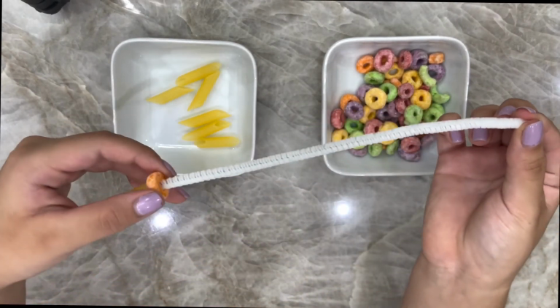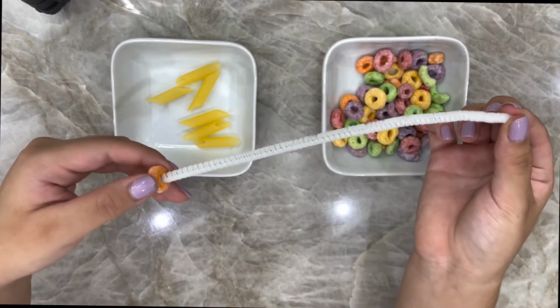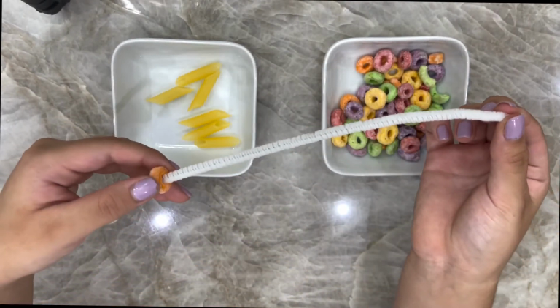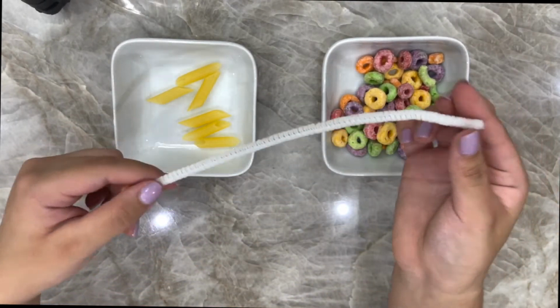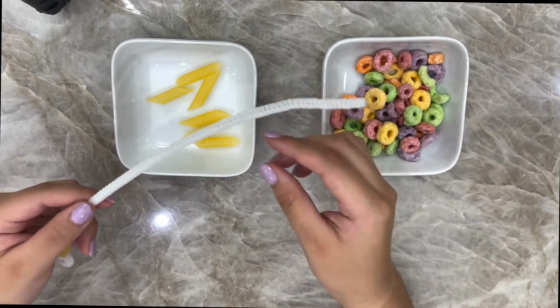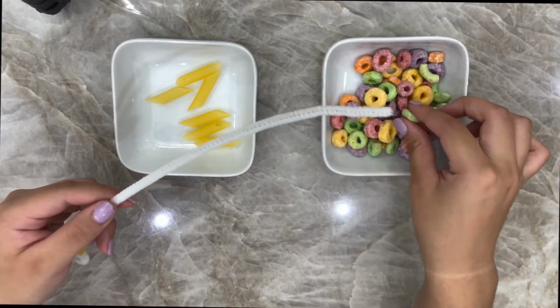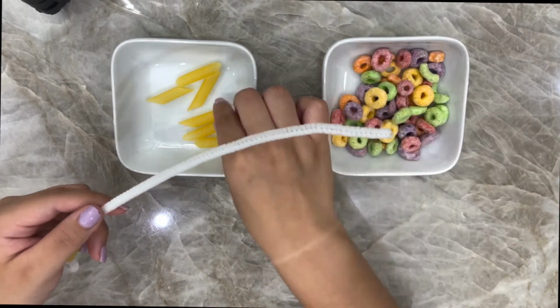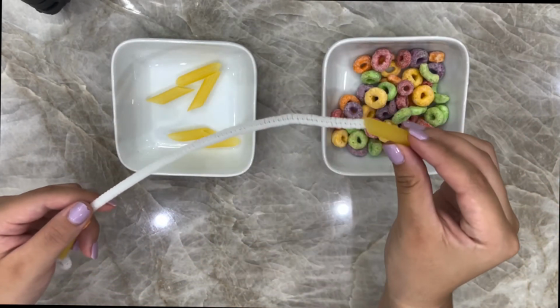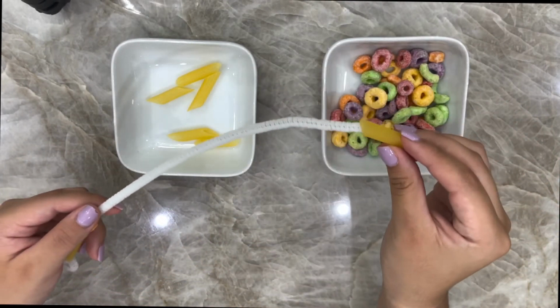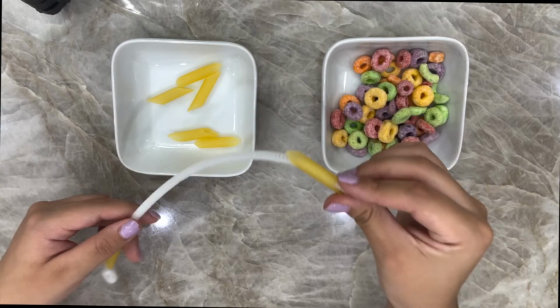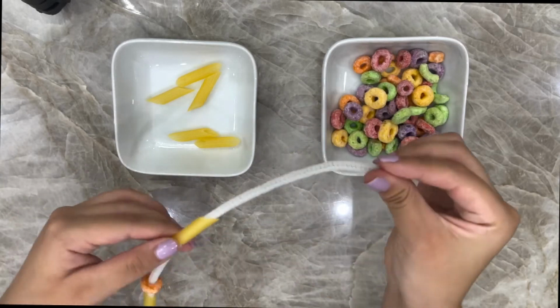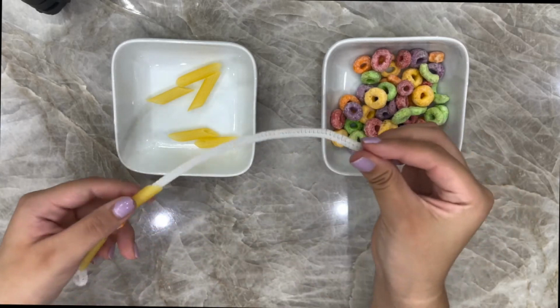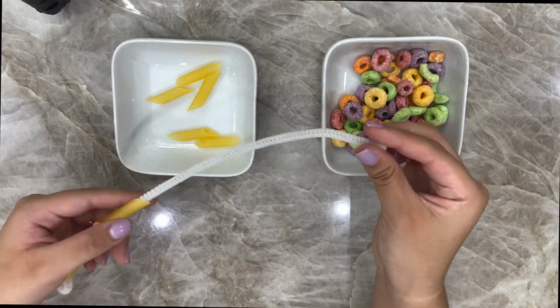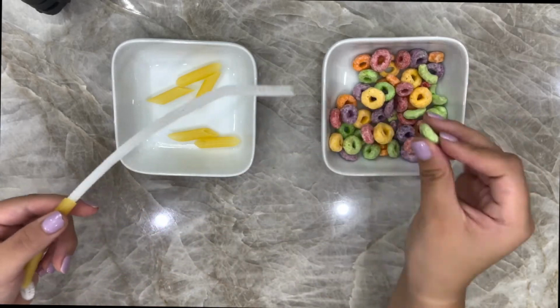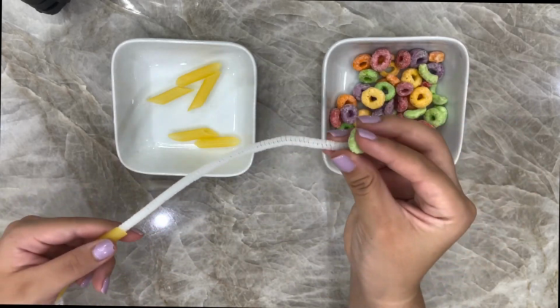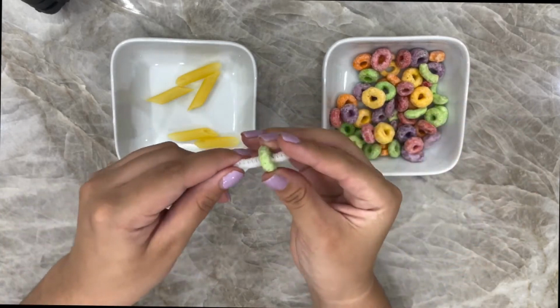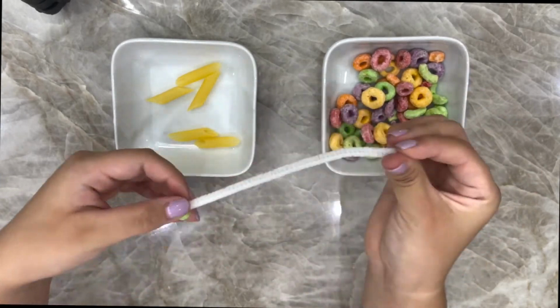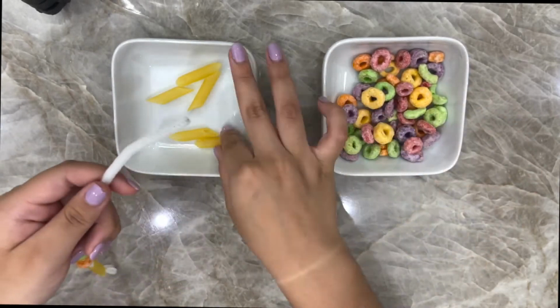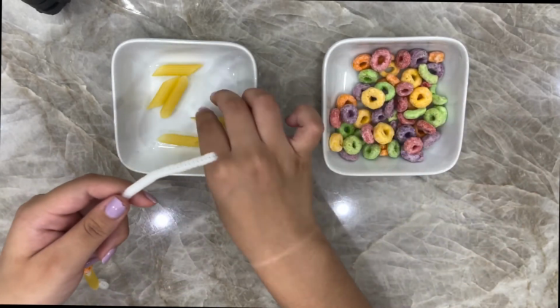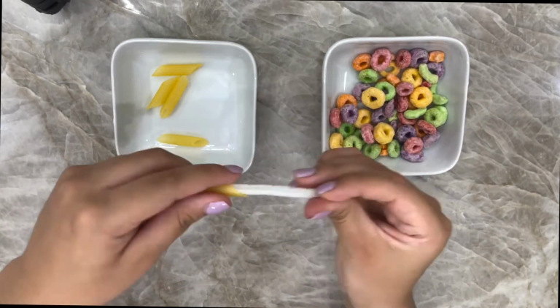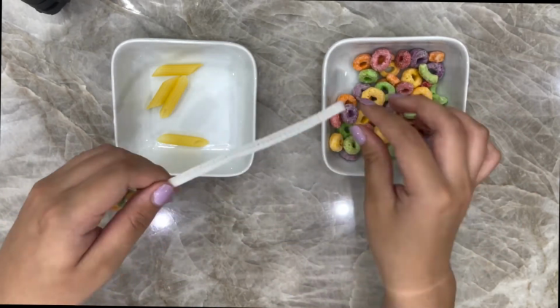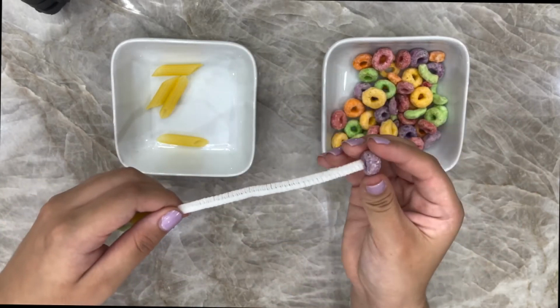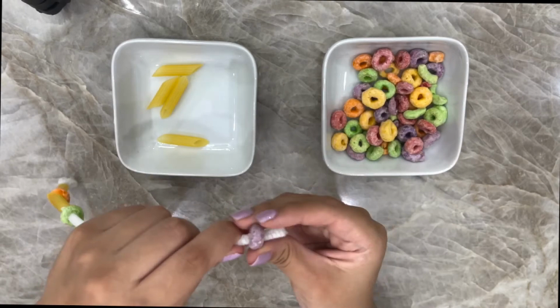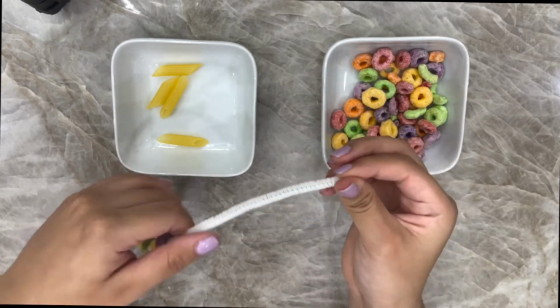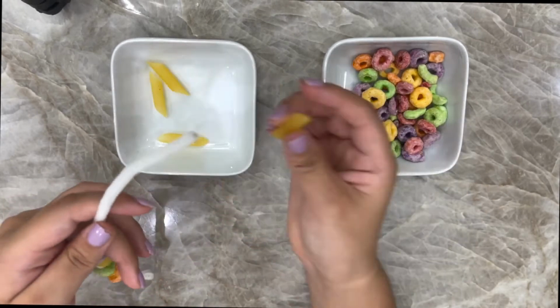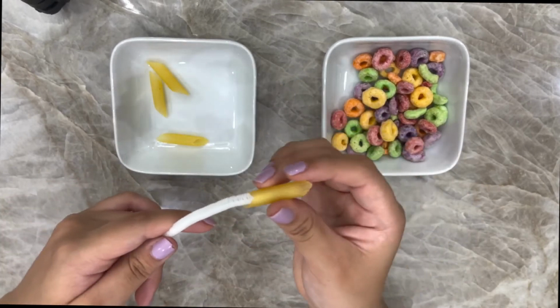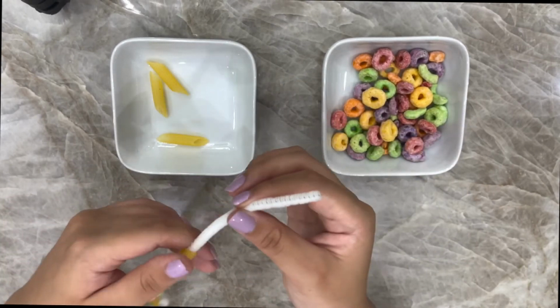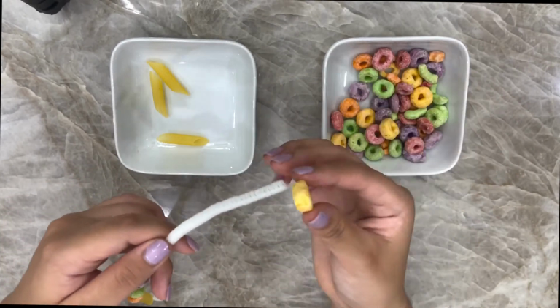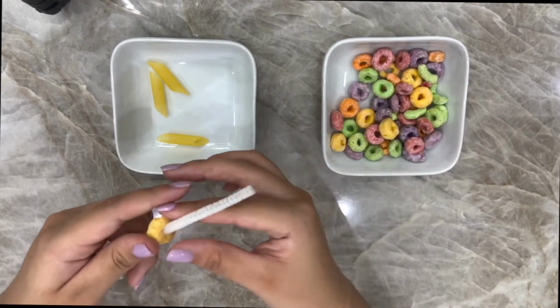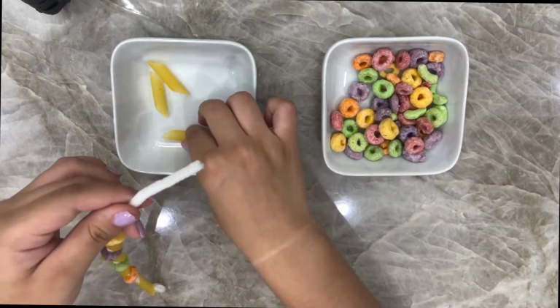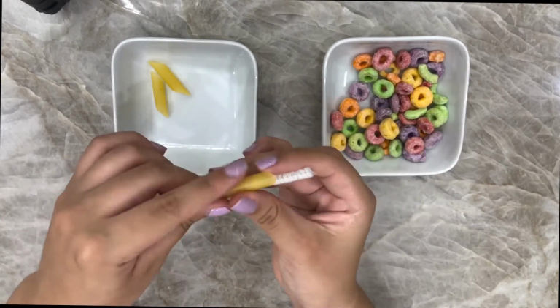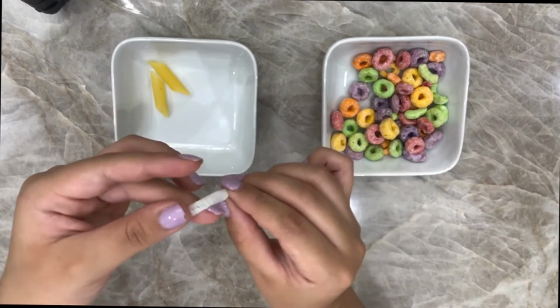It's going to be two pasta, fruit loop, two pasta, fruit loop — which is pretty much the same as a bone, disc, bone, disc pattern. We're going to keep up this pattern until we get to the end.